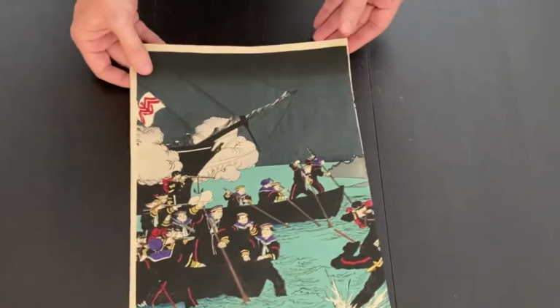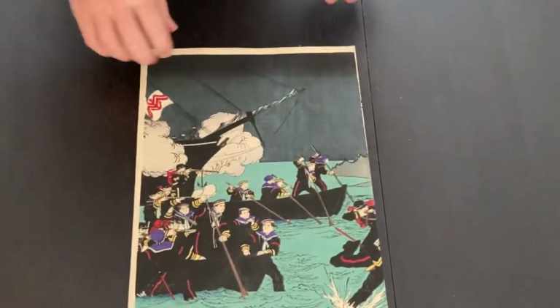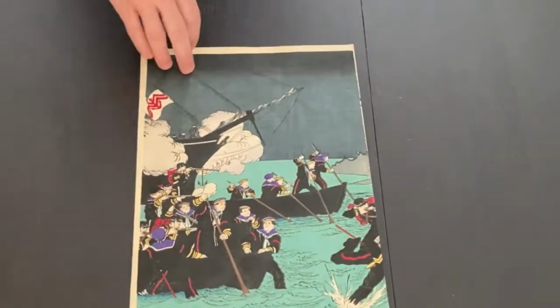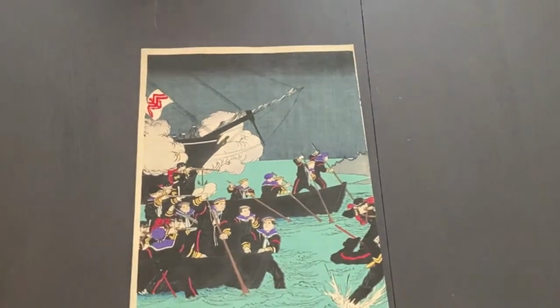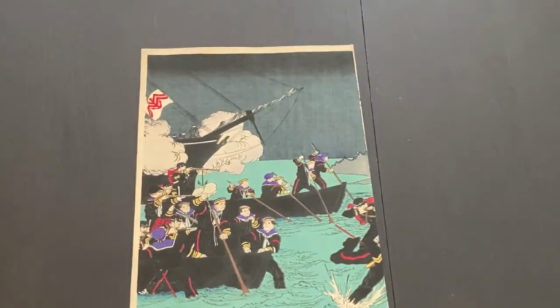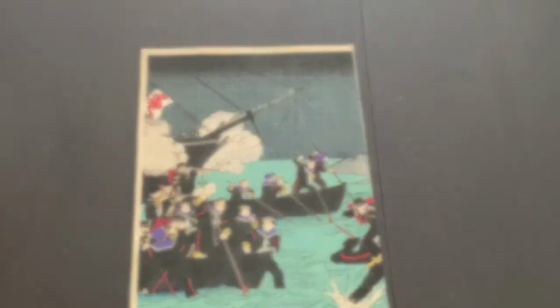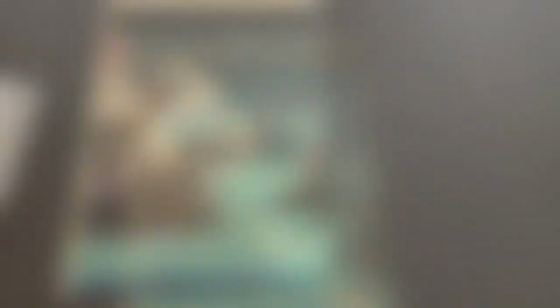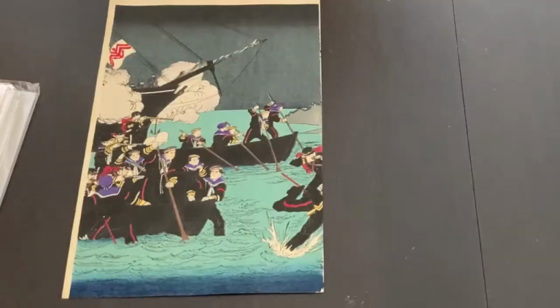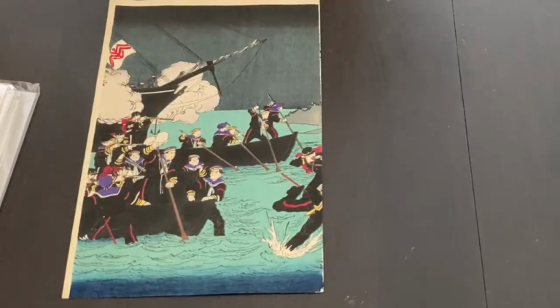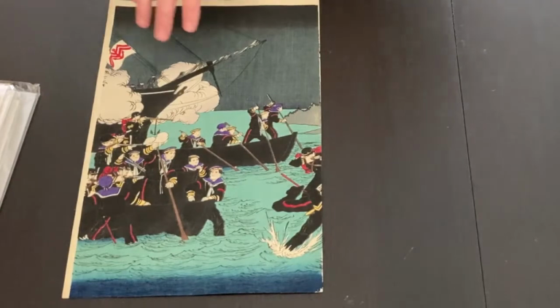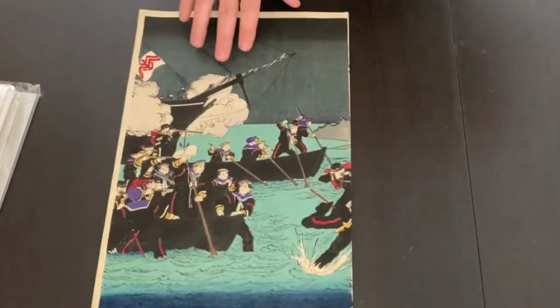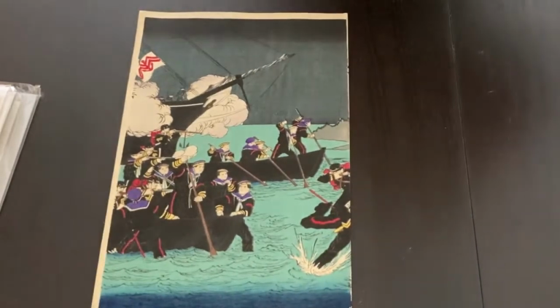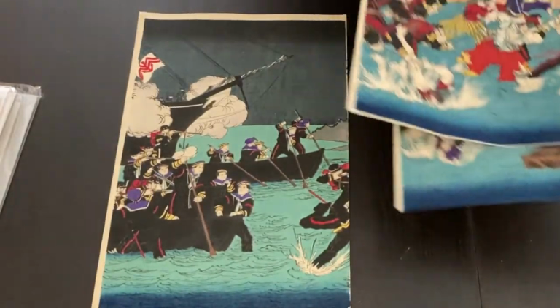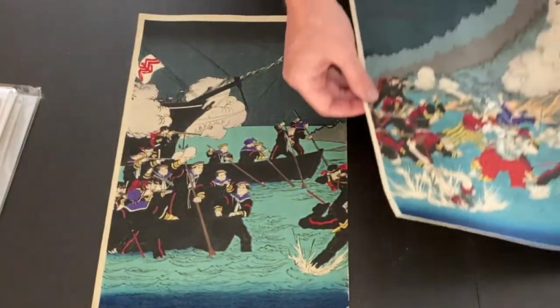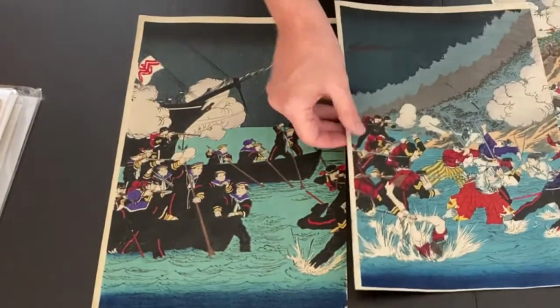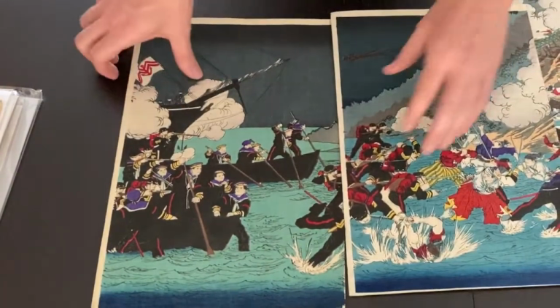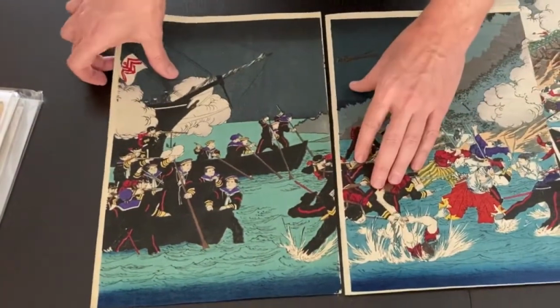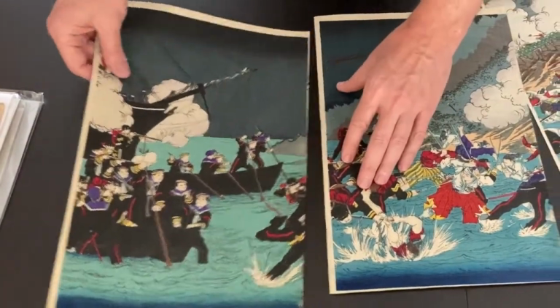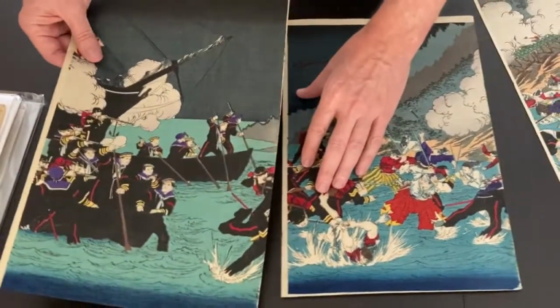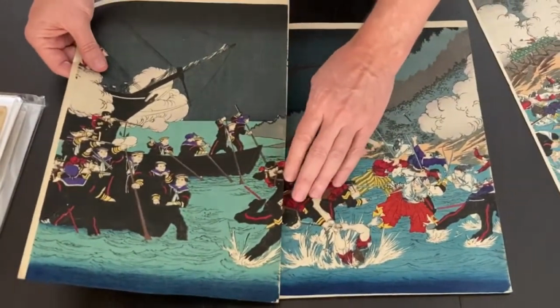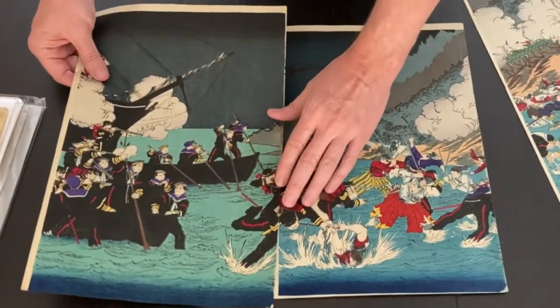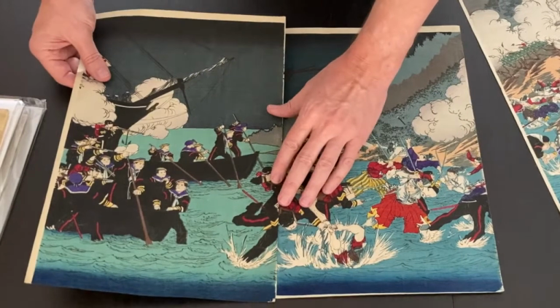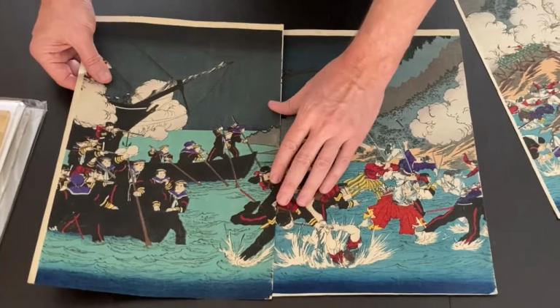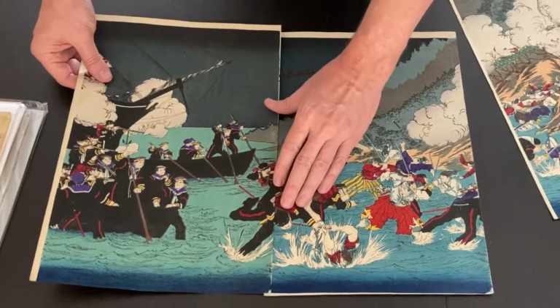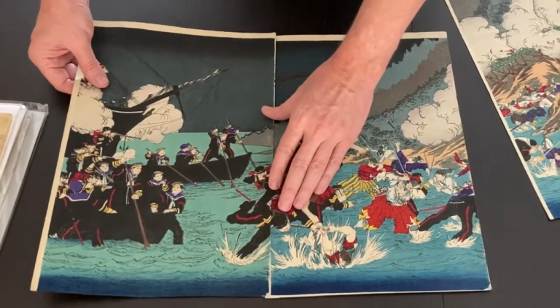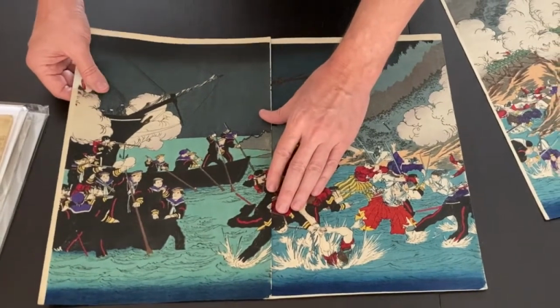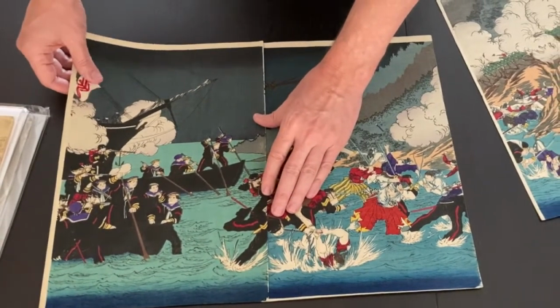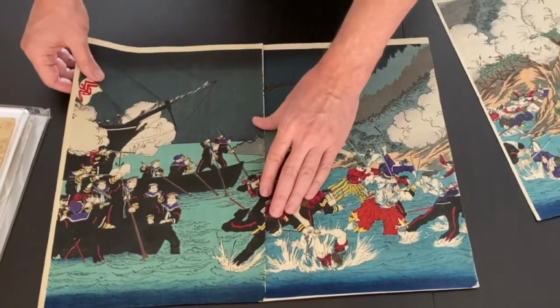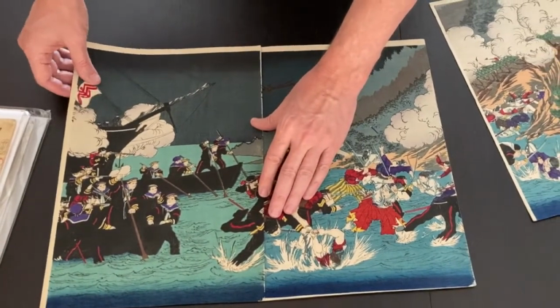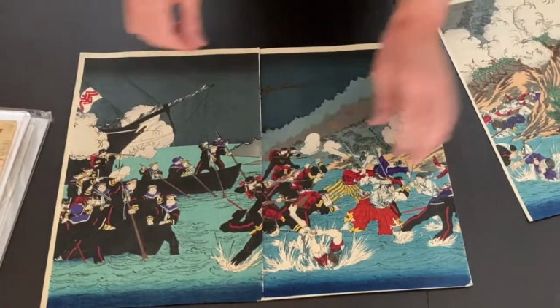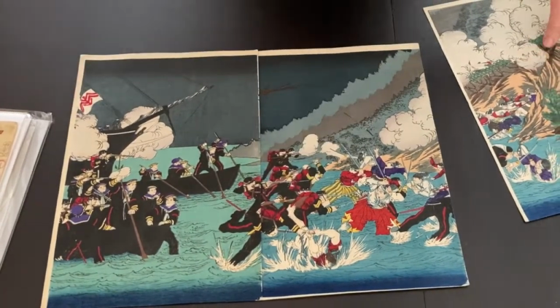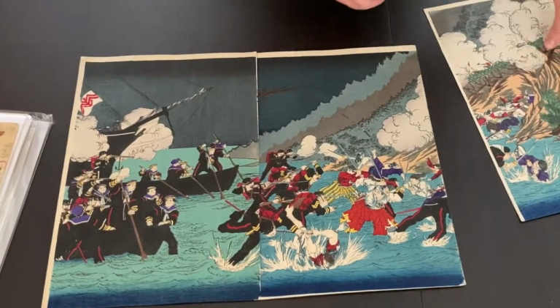So that's exciting enough. But look here — in my collection I have the other two pieces of the same print that I bought a couple of years ago. So here for the first time, let's see how these panels match up.